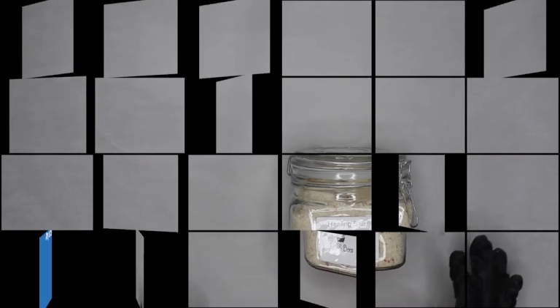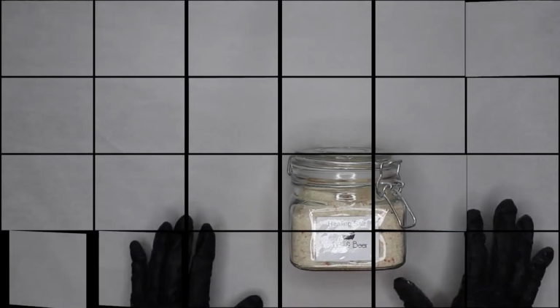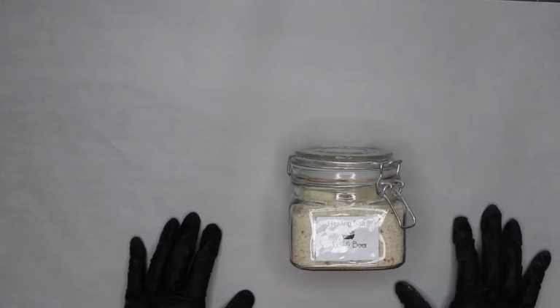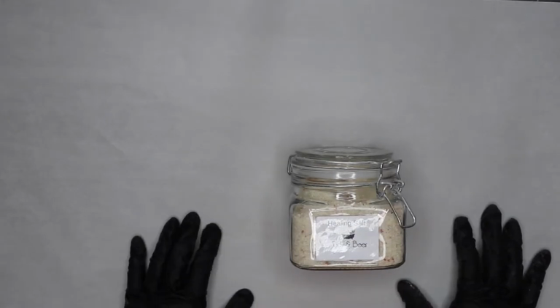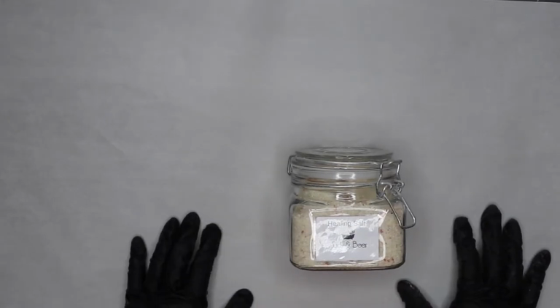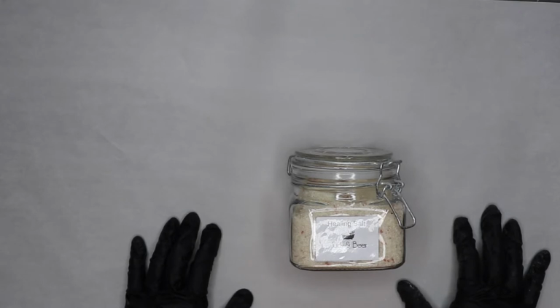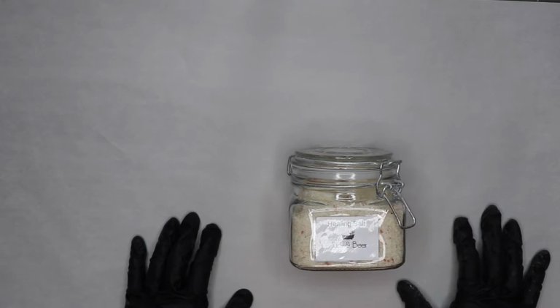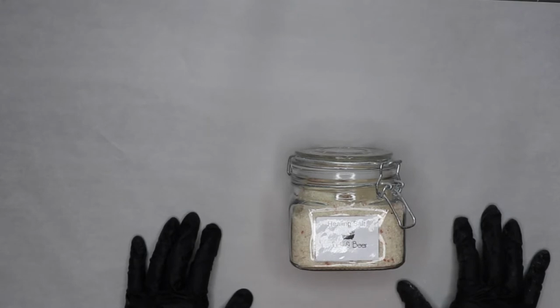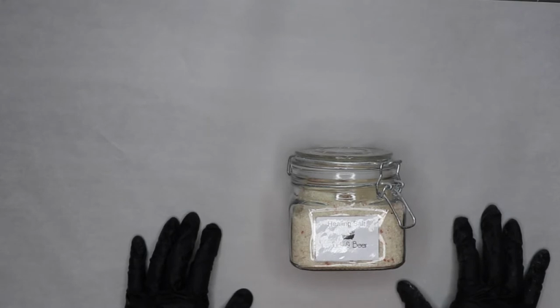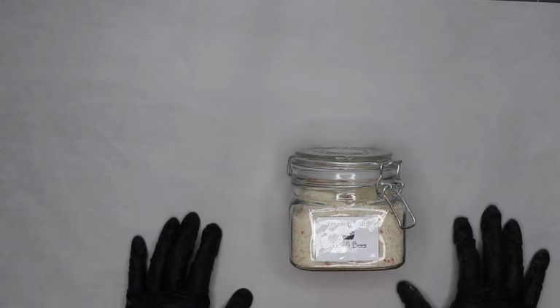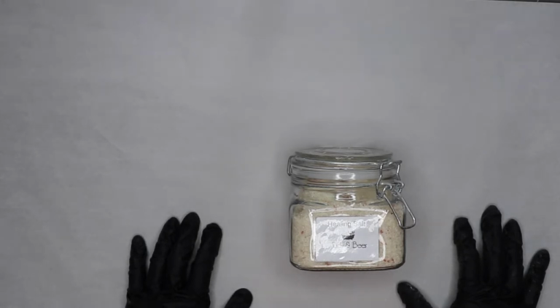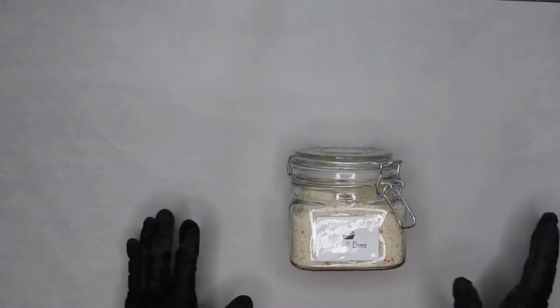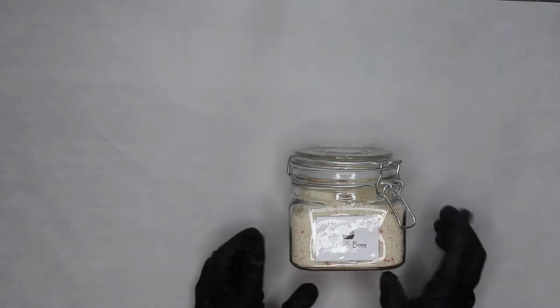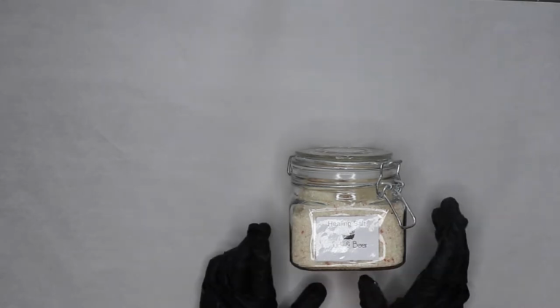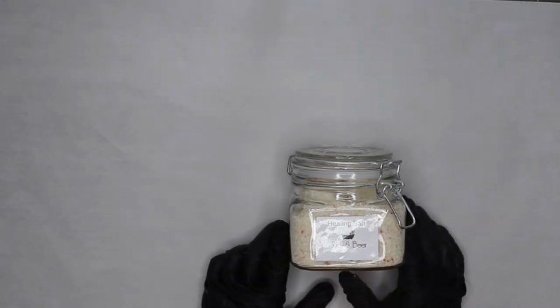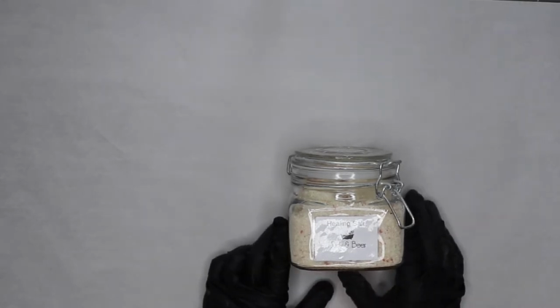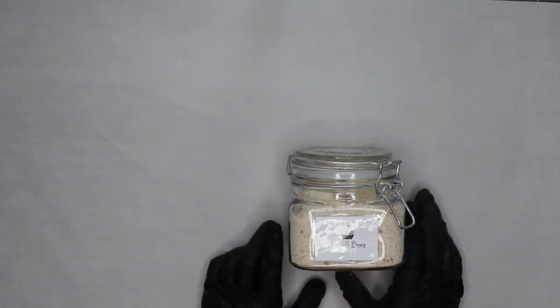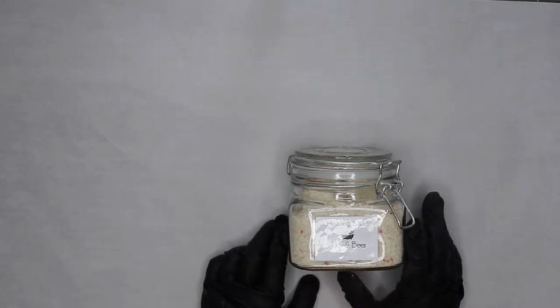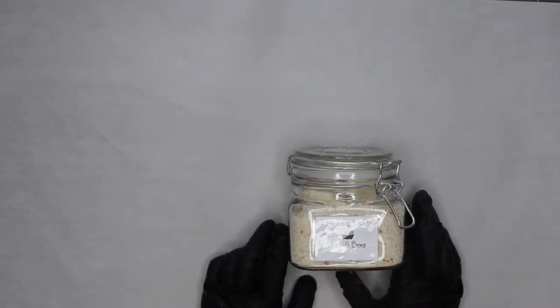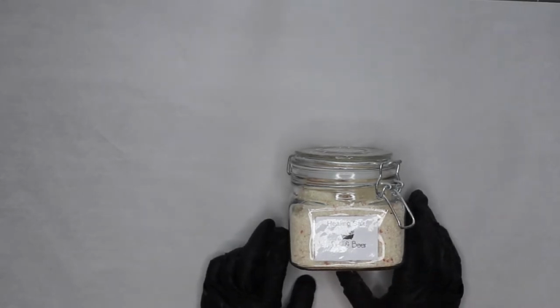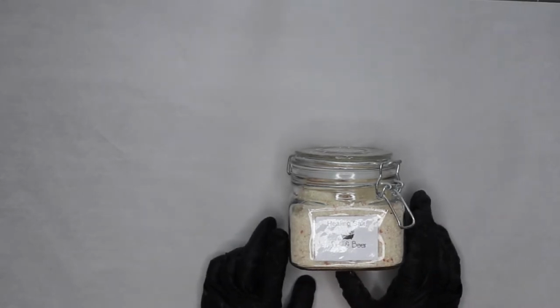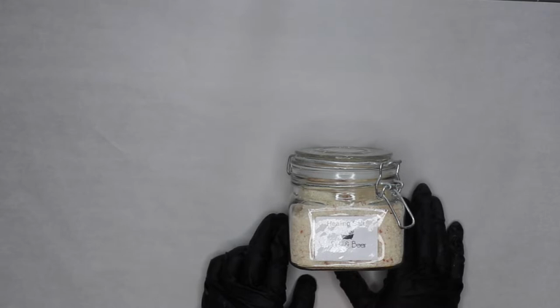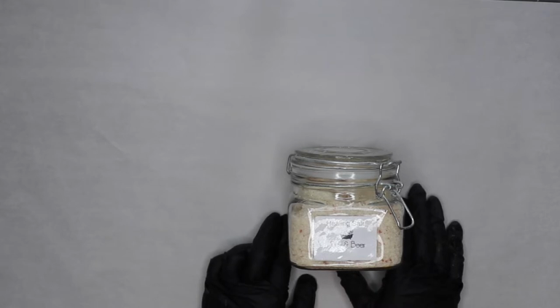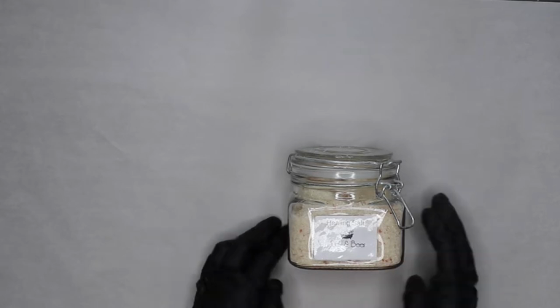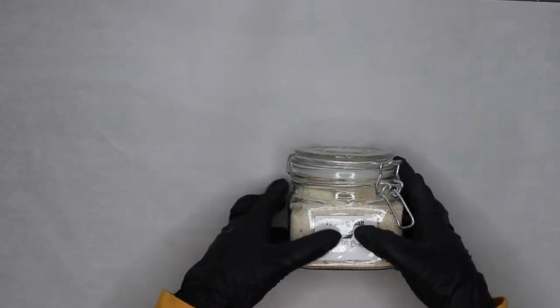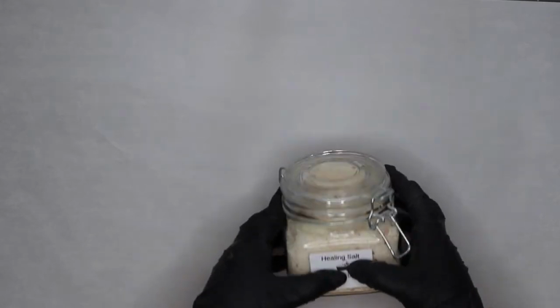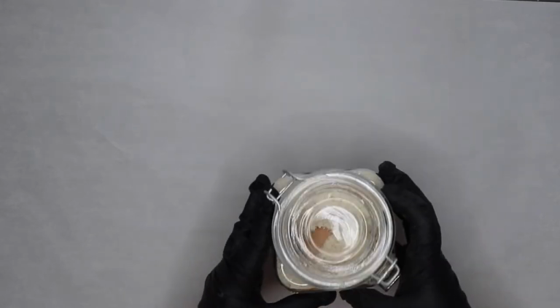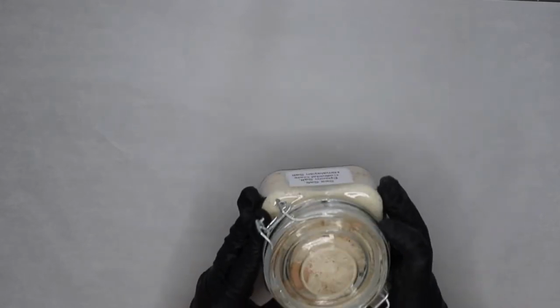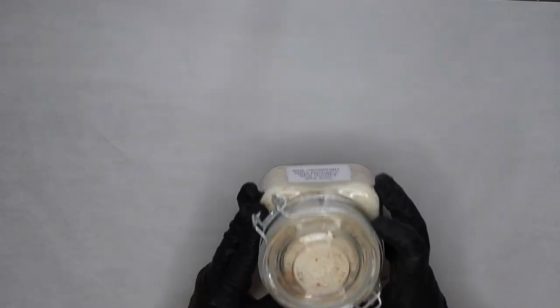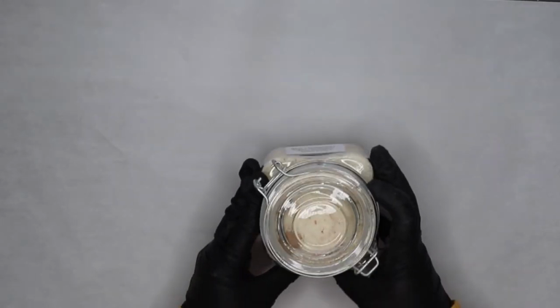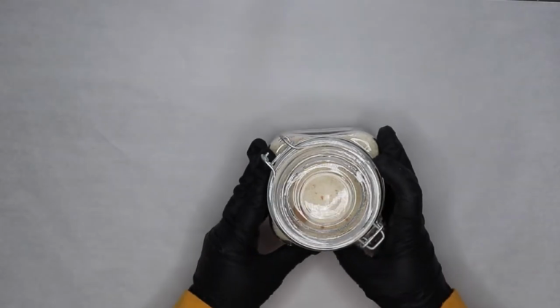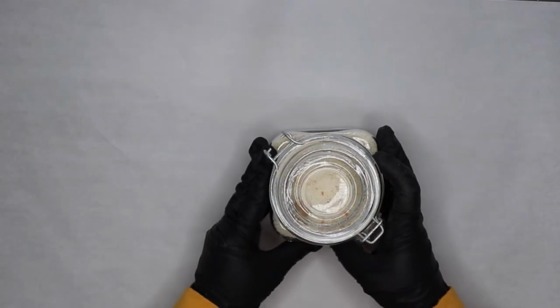Hi, this is Monica, welcome back to my channel Sets and Bees. In today's video I will be making a healing salt specifically for psoriasis.